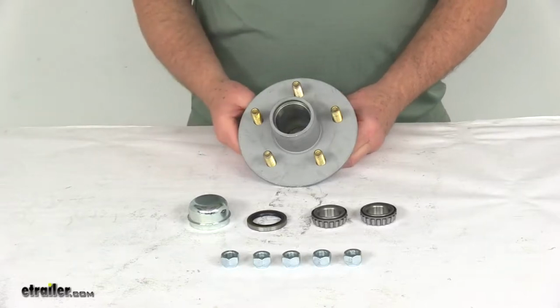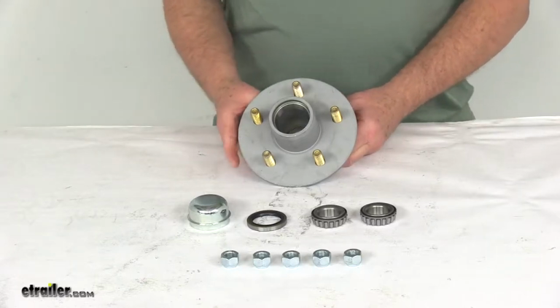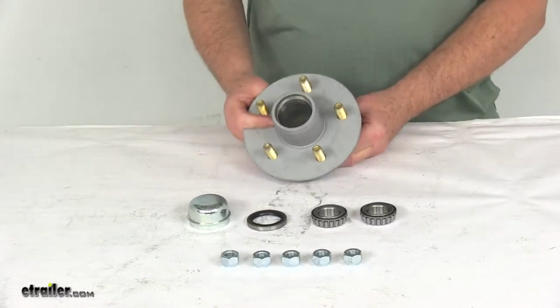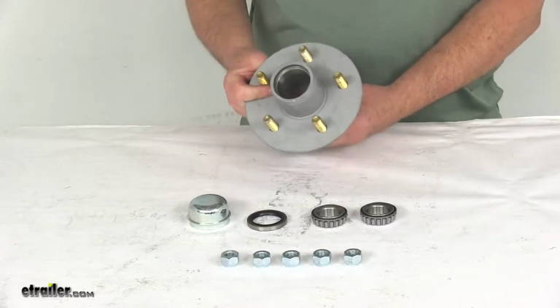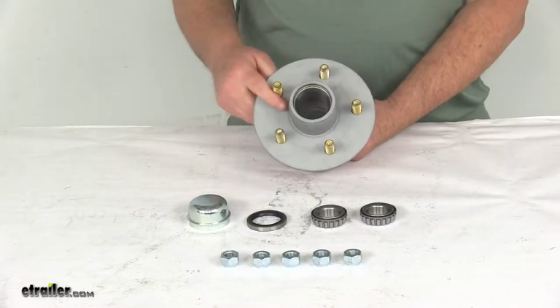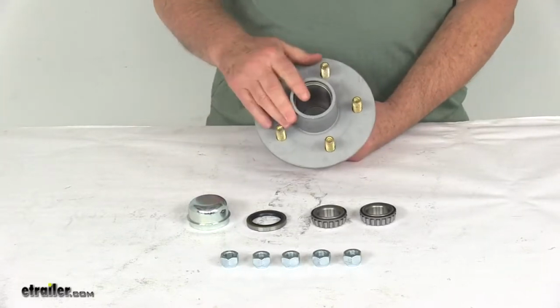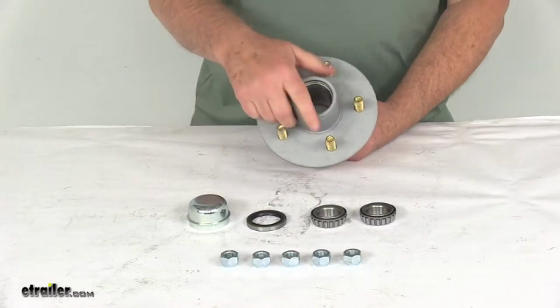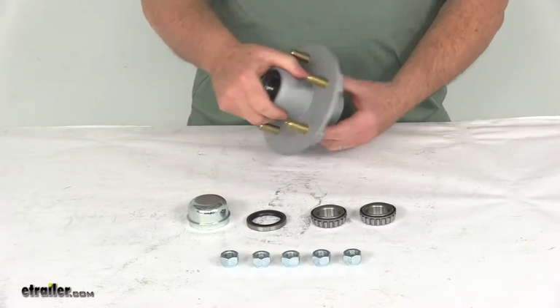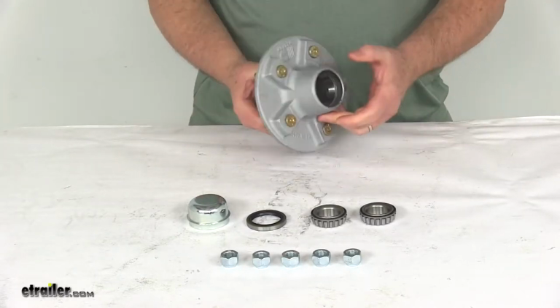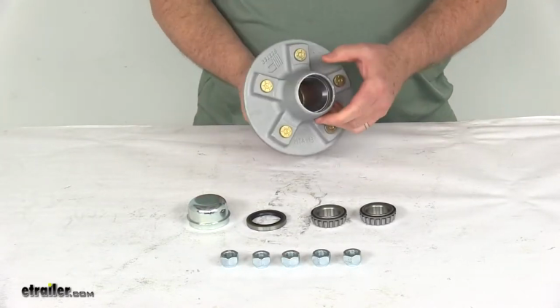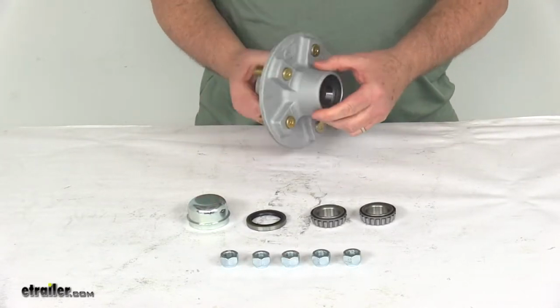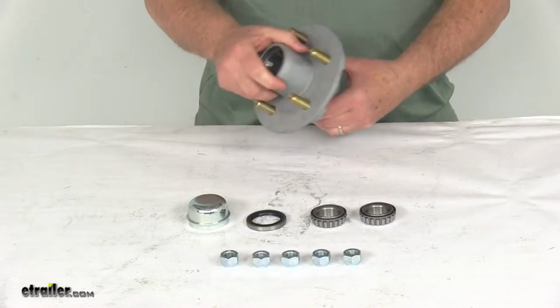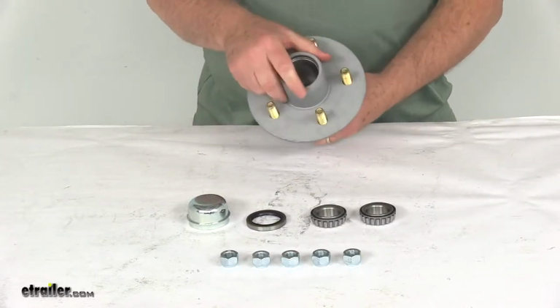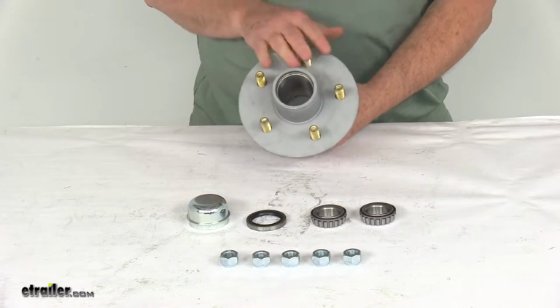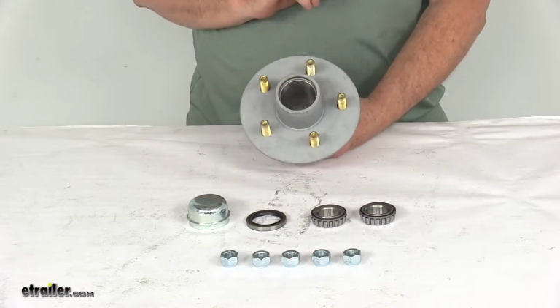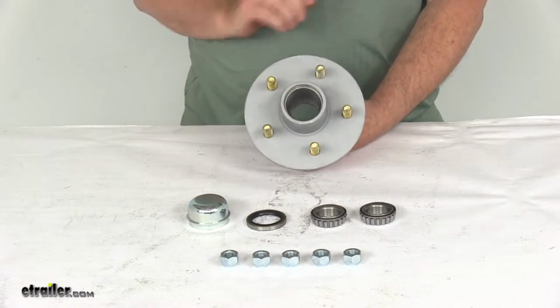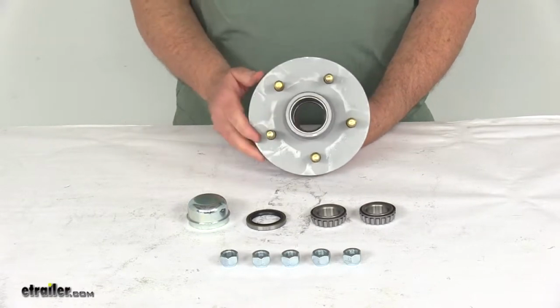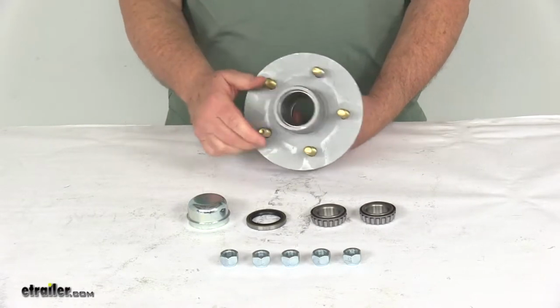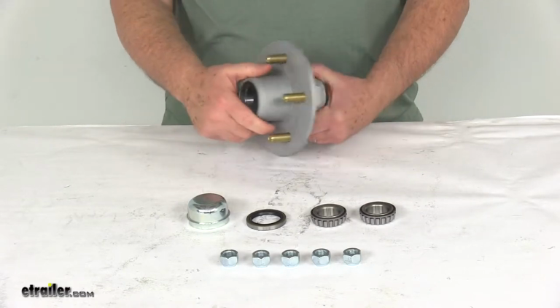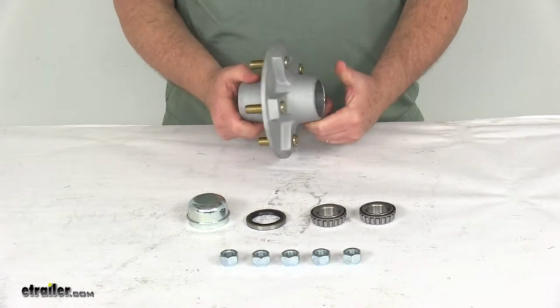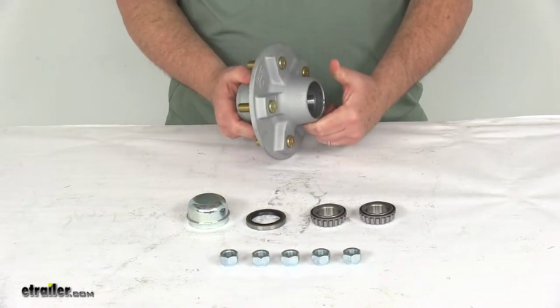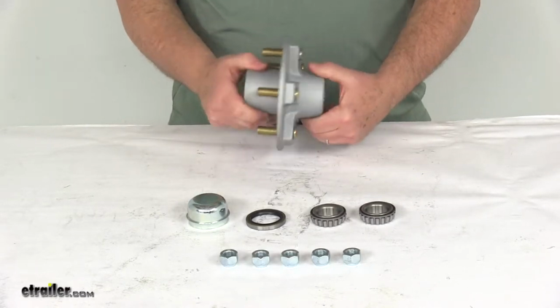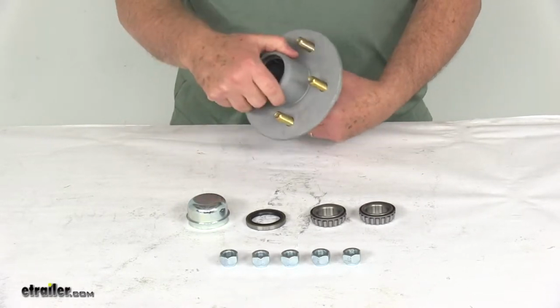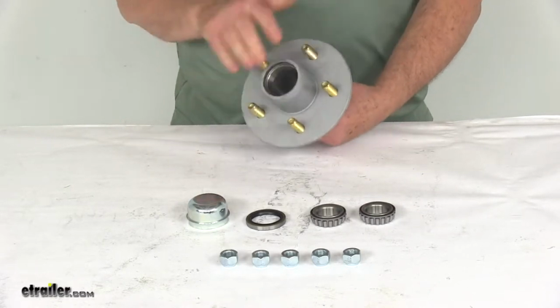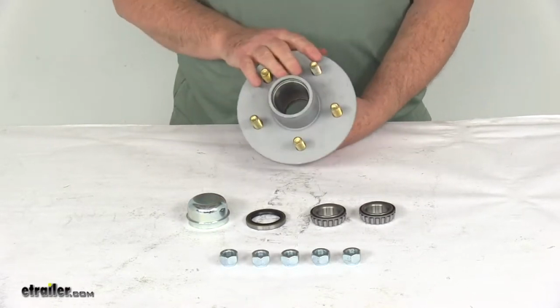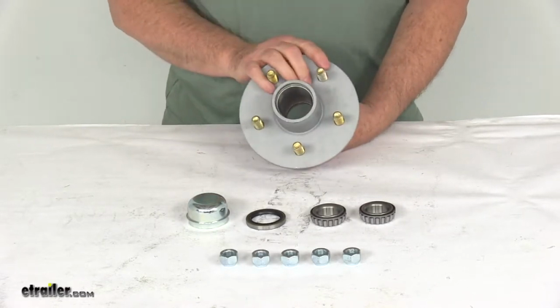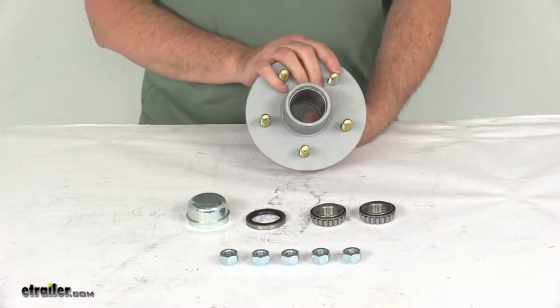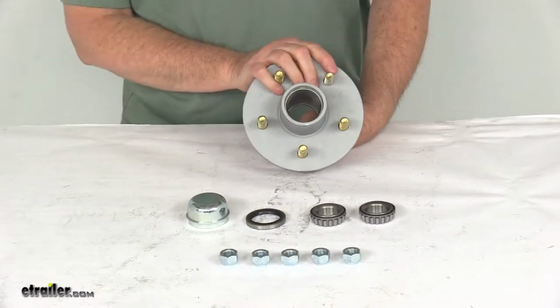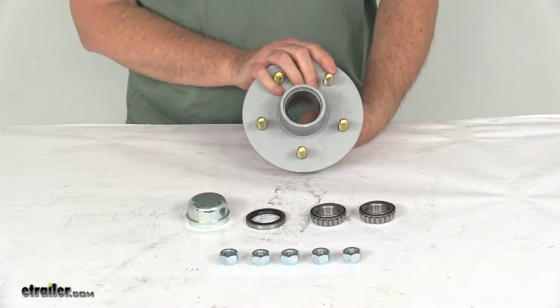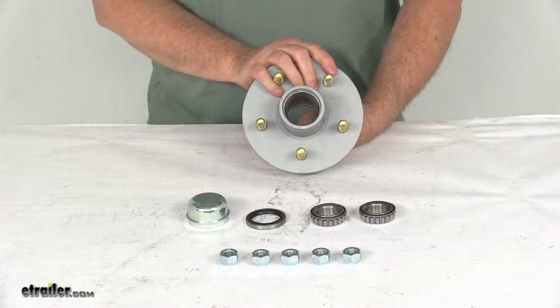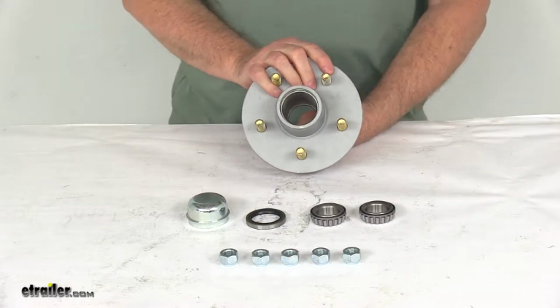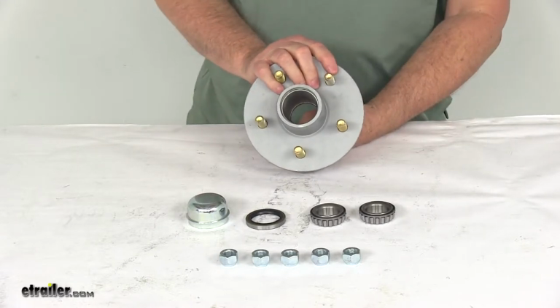Today we're going to take a look at the Dexter Galvanized Trailer Hub Assembly for 2,200-pound axles with the 5 on 4½-inch bolt pattern. This is a marine-grade trailer hub assembly that will fit idler axles.